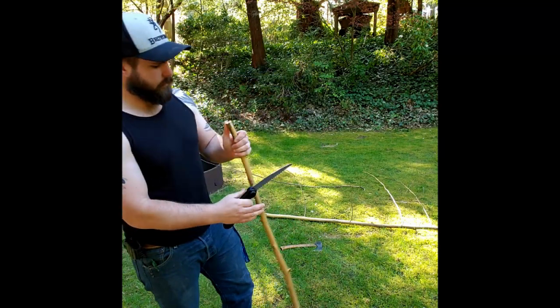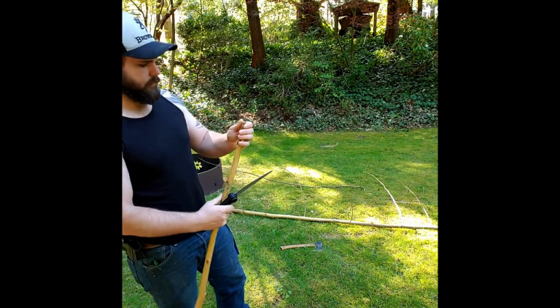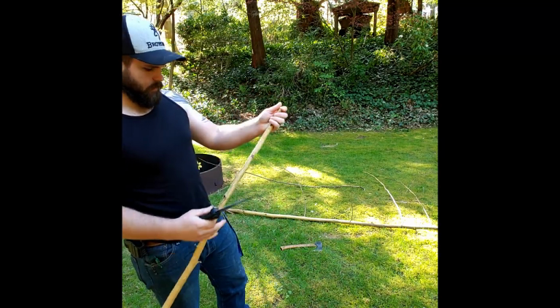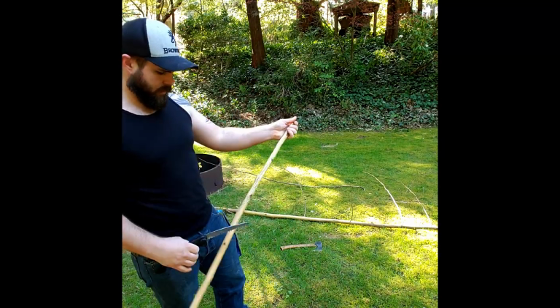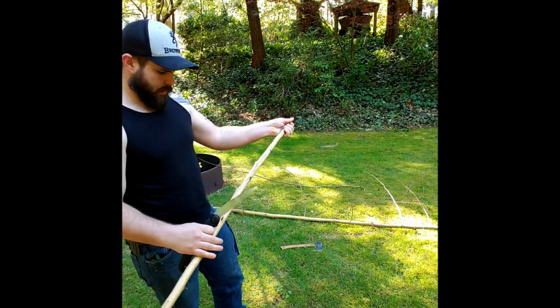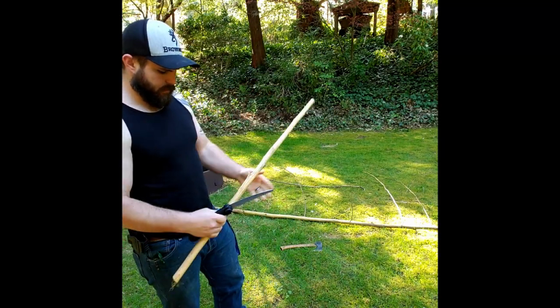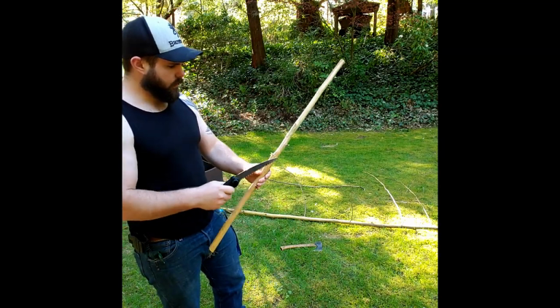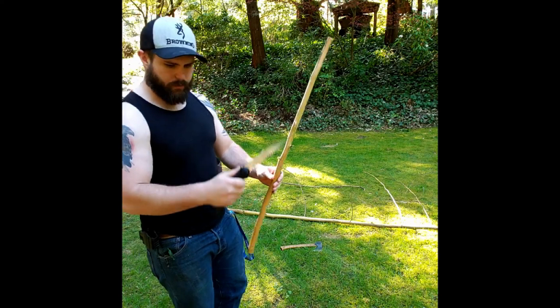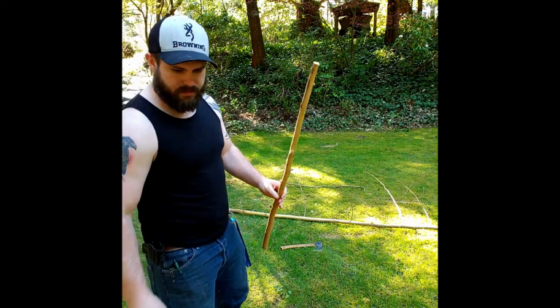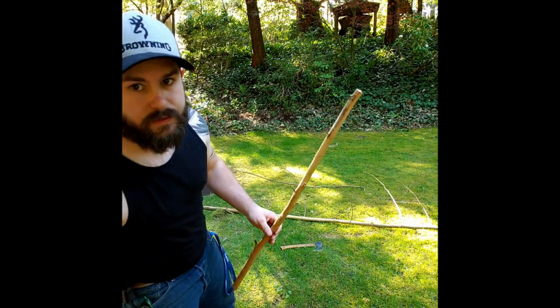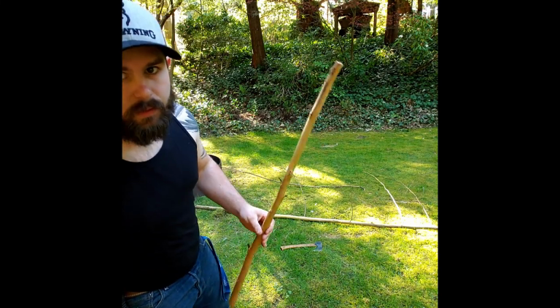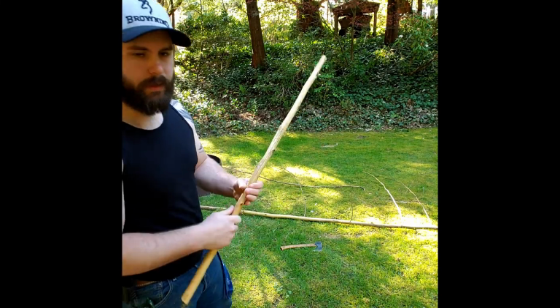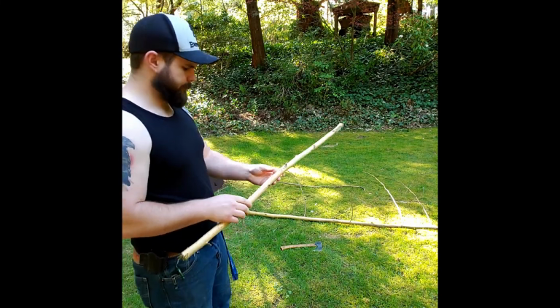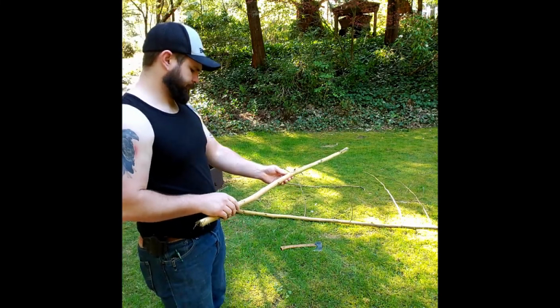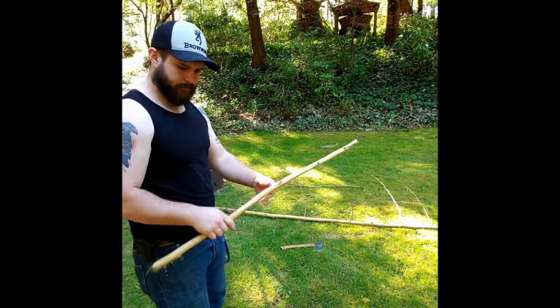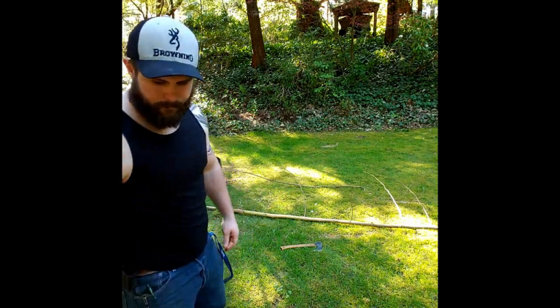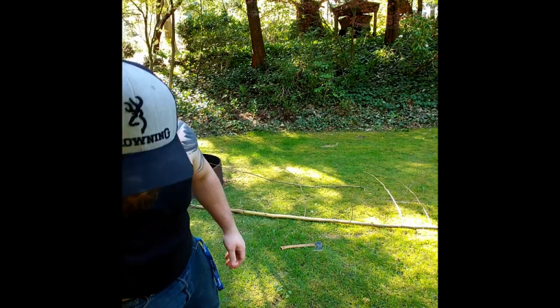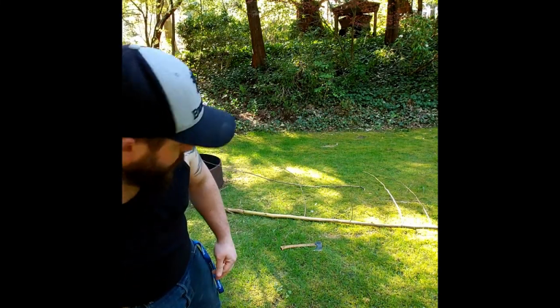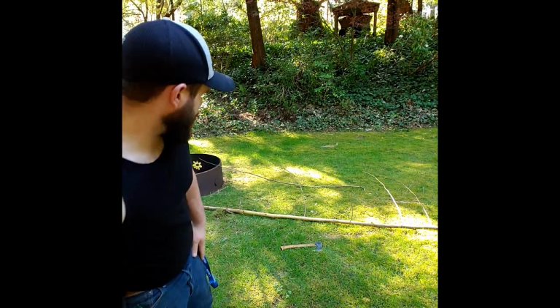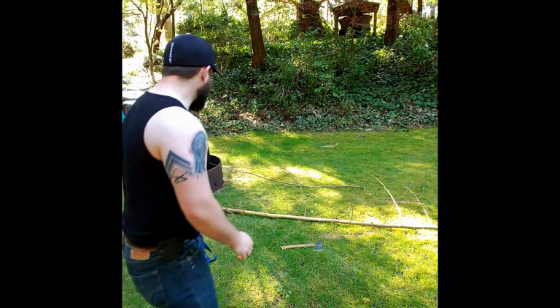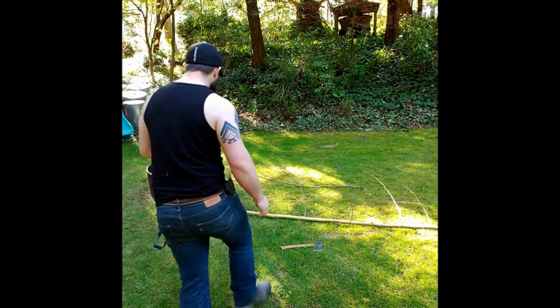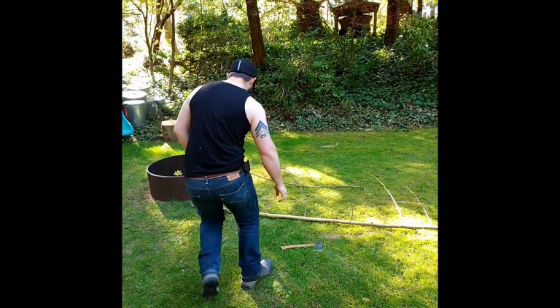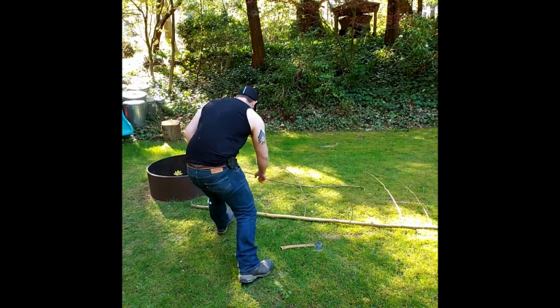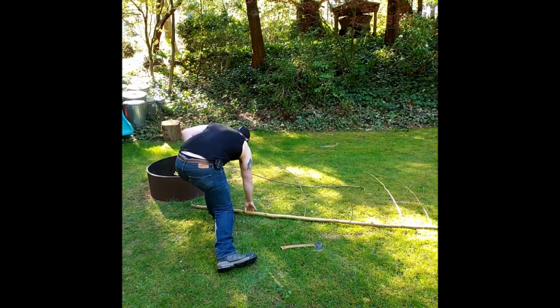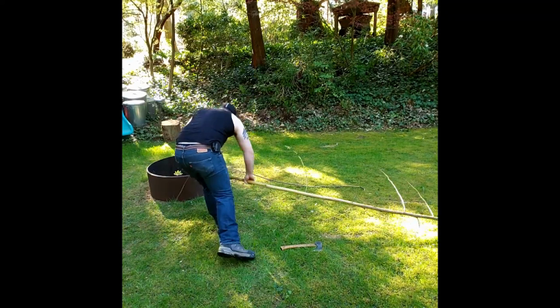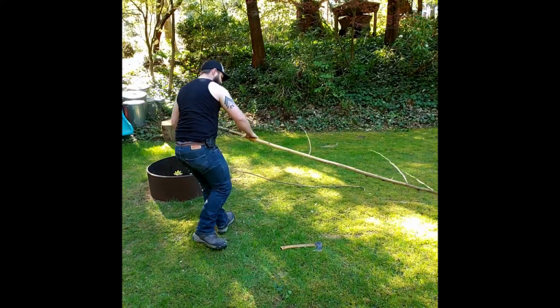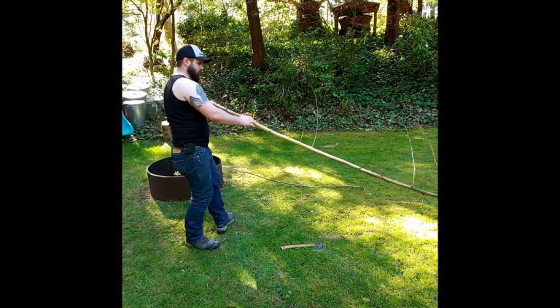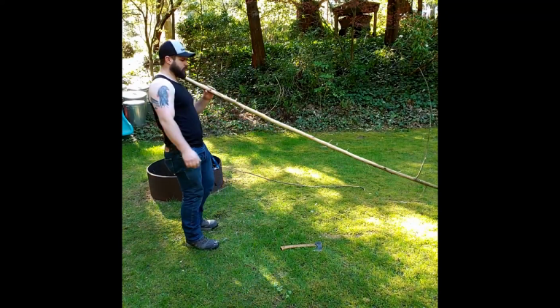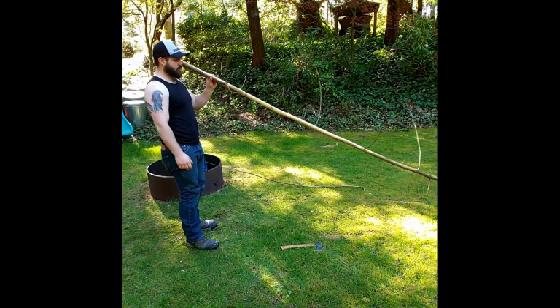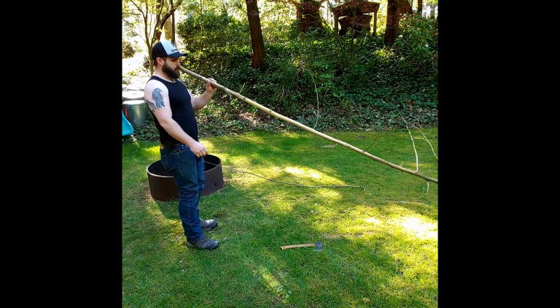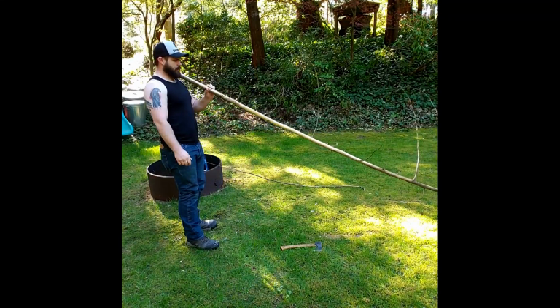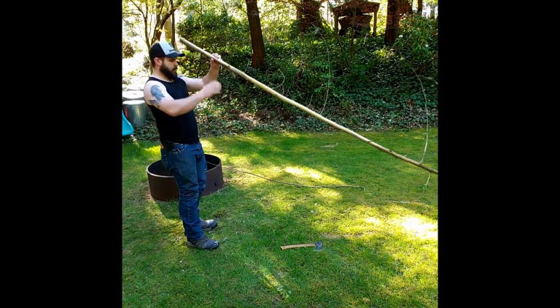All right, so that's one and I'll prep these edges just a little bit better. Now the next one I want this one to be a little bit longer.